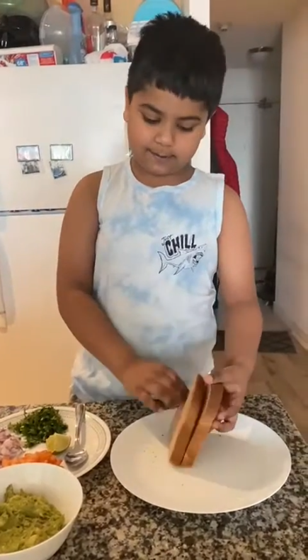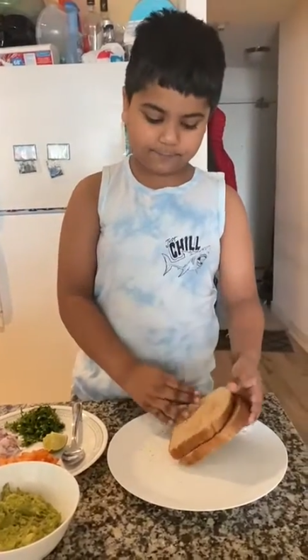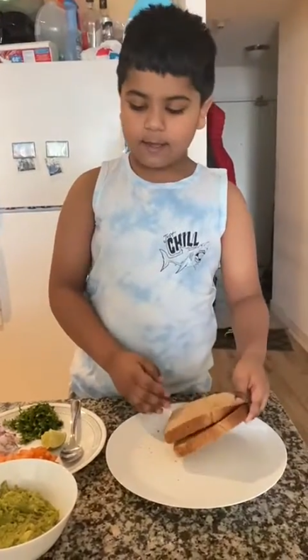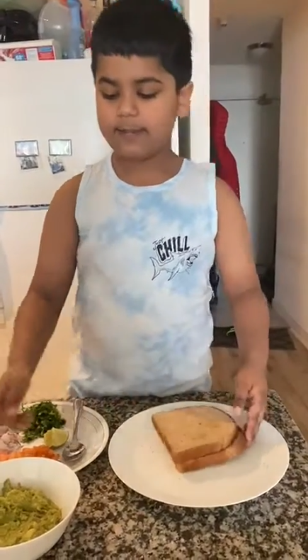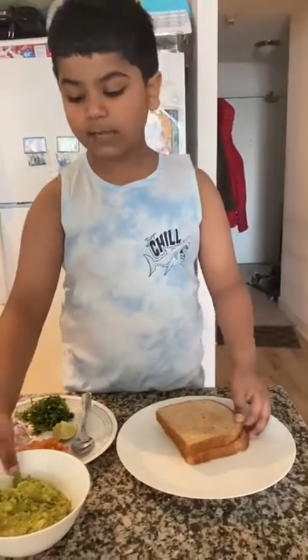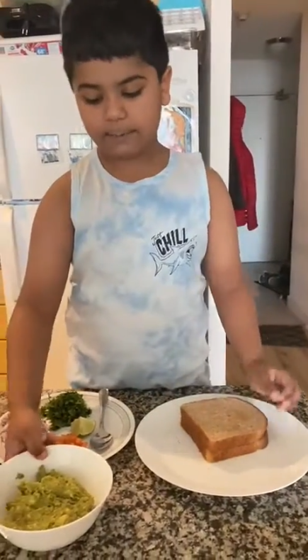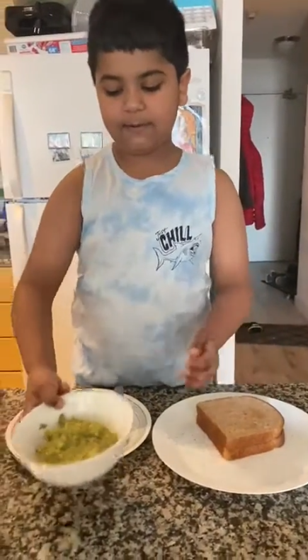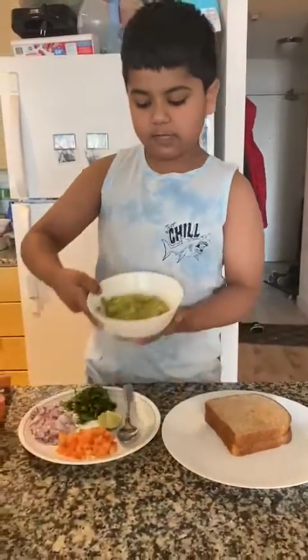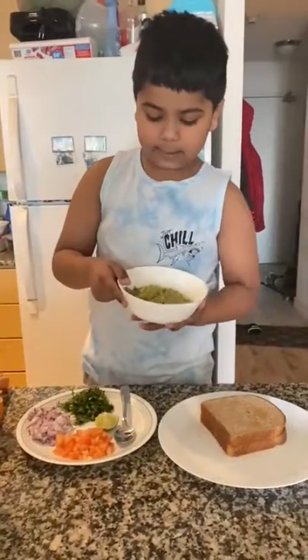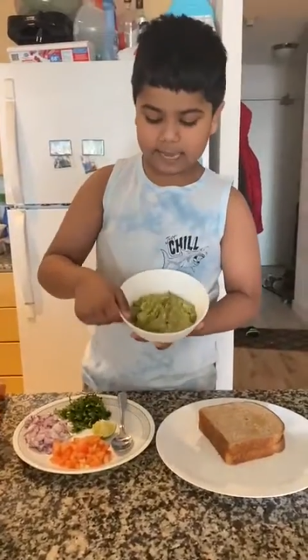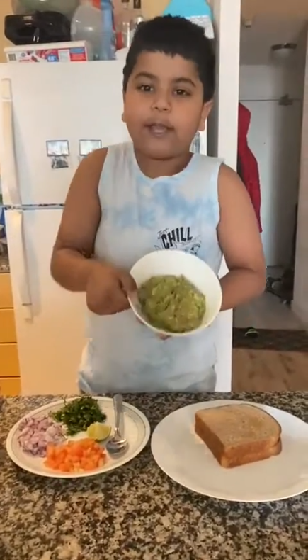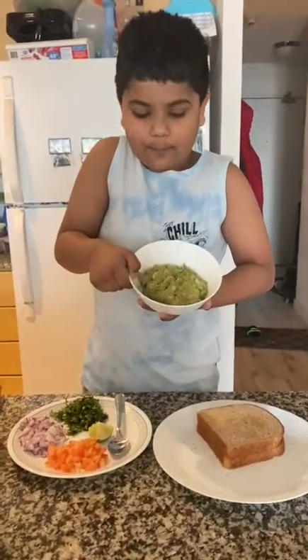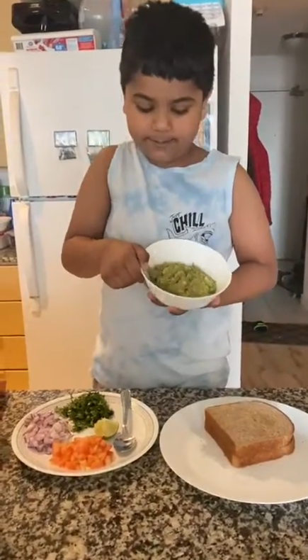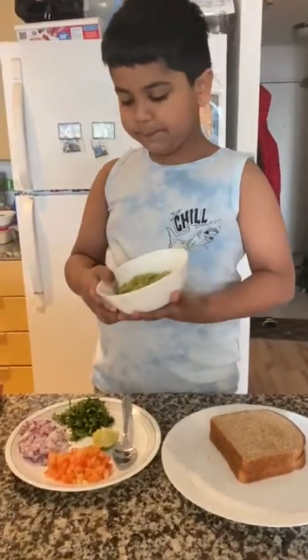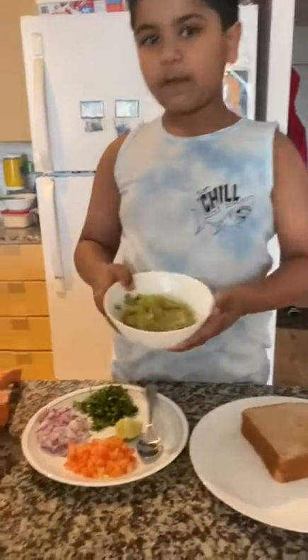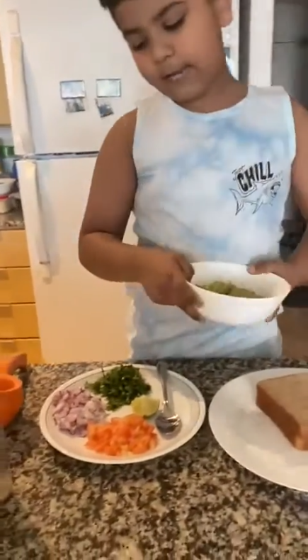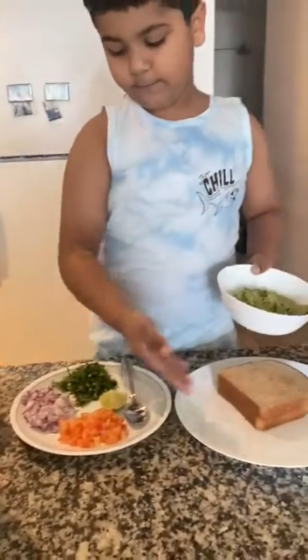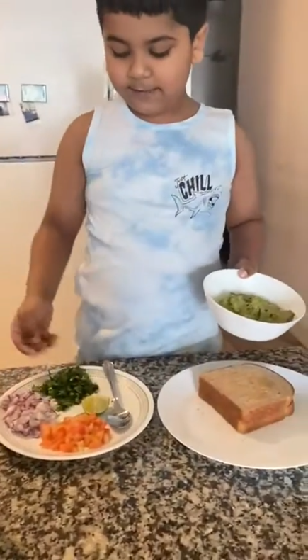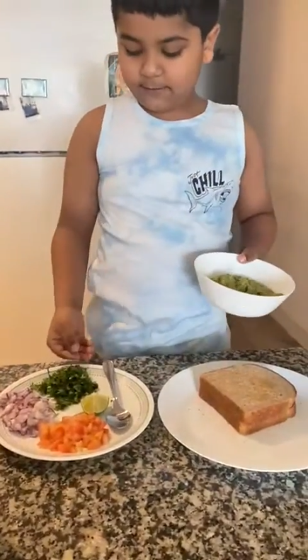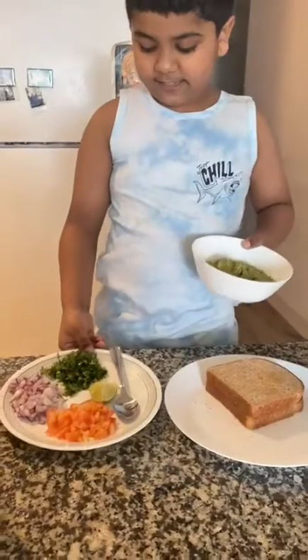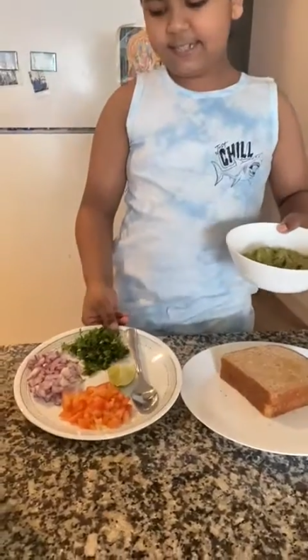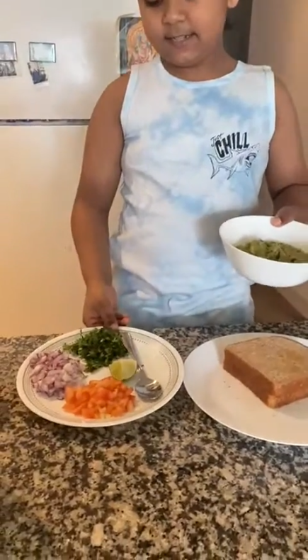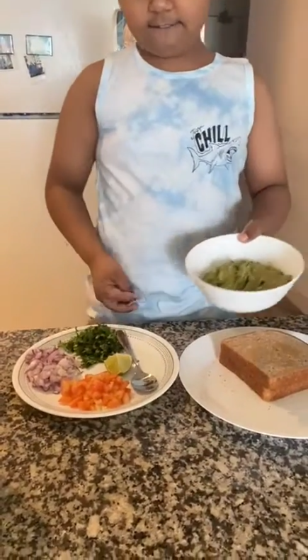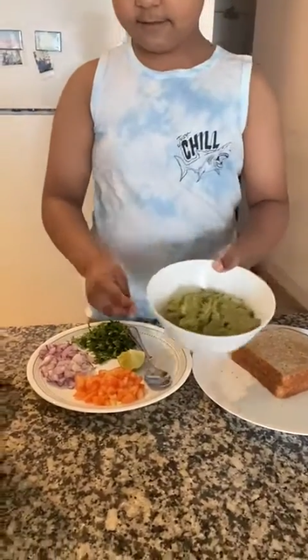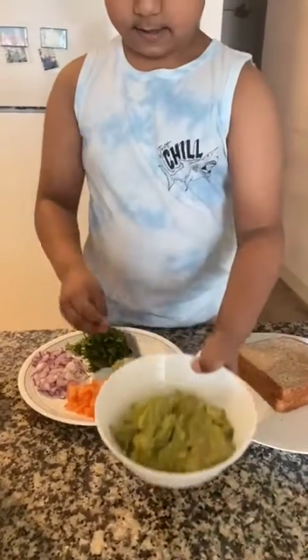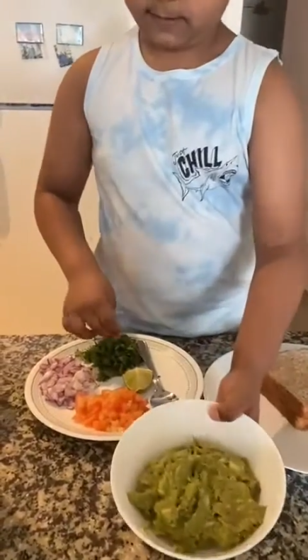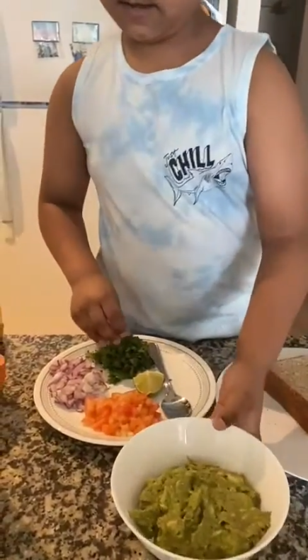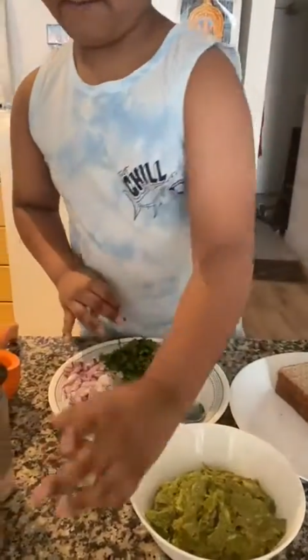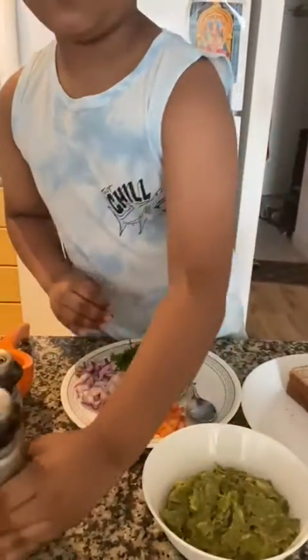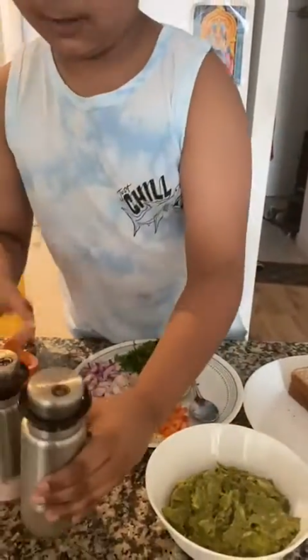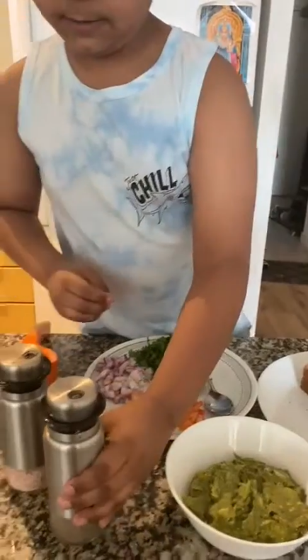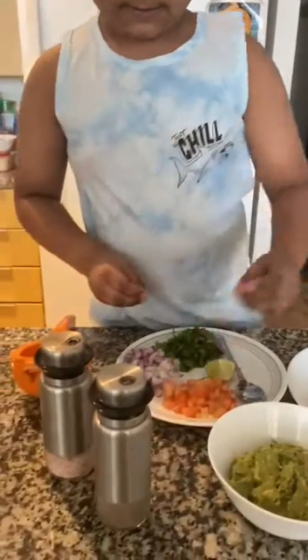And then, the second step is you need to smash avocado, what I got over here. And you need to get all this stuff. And you need pepper and salt today.